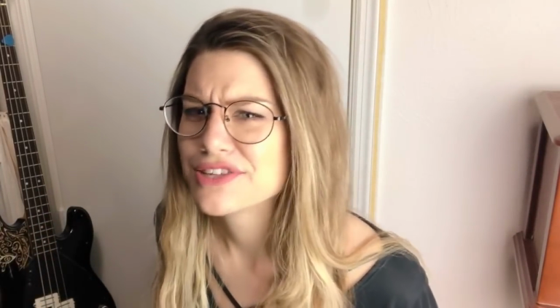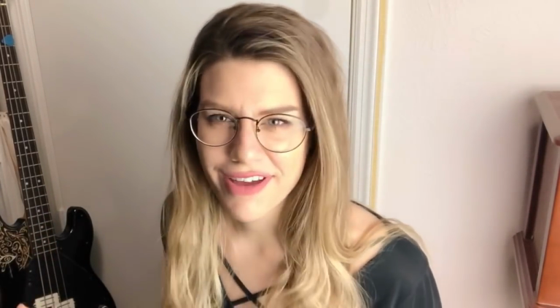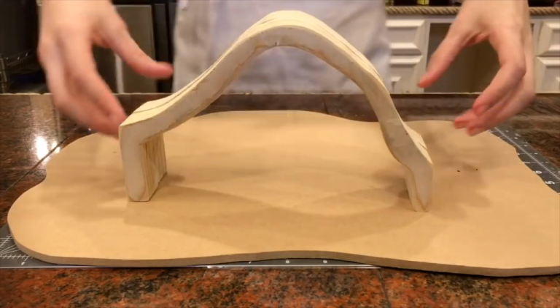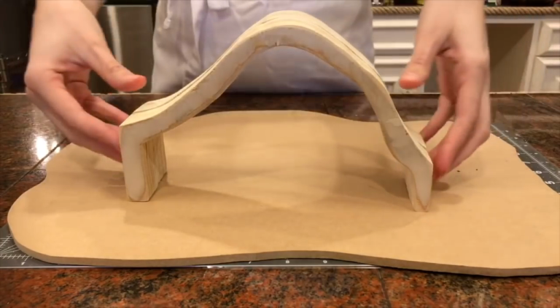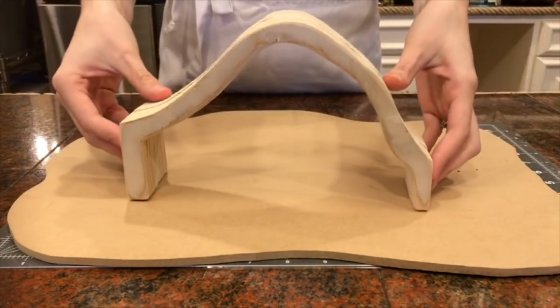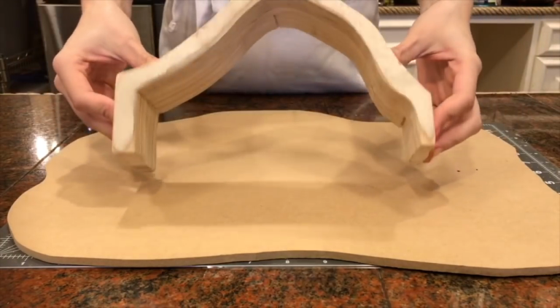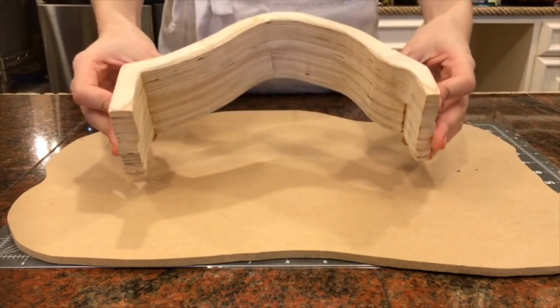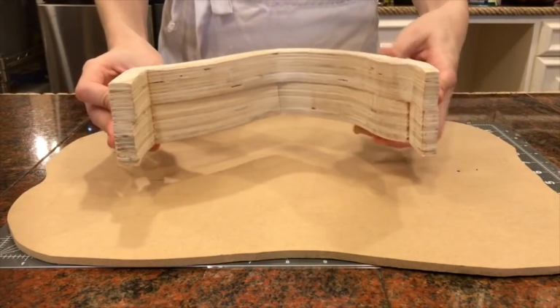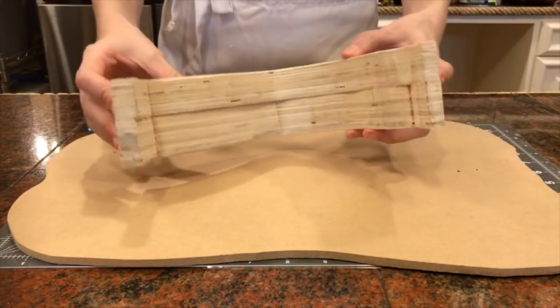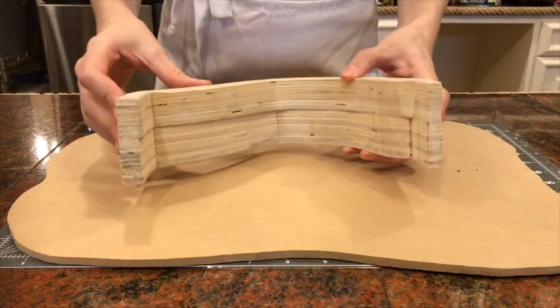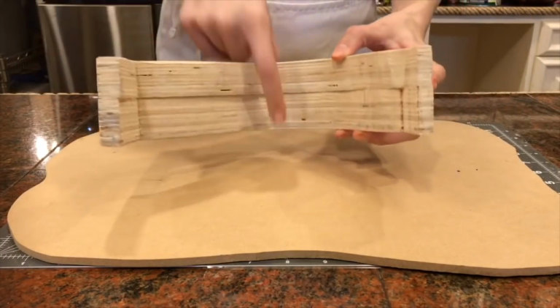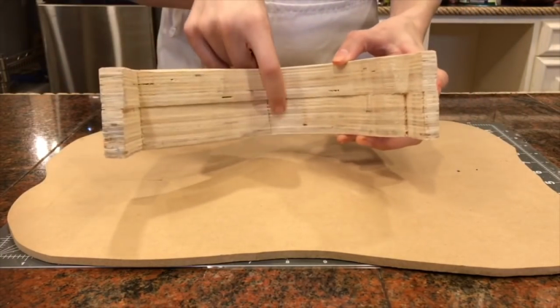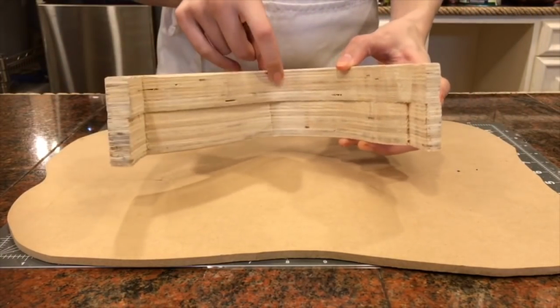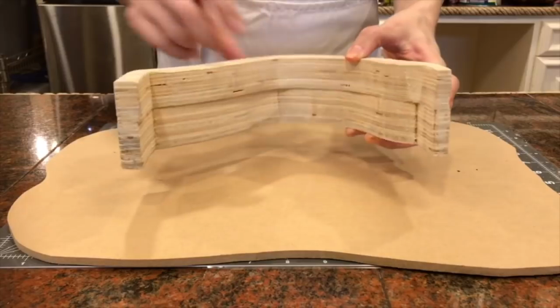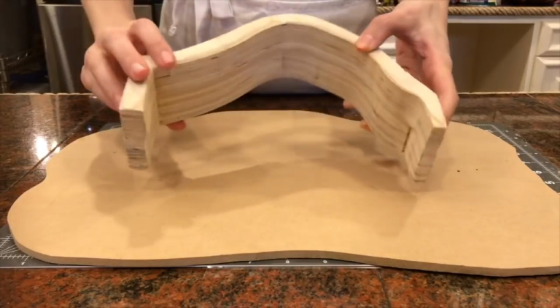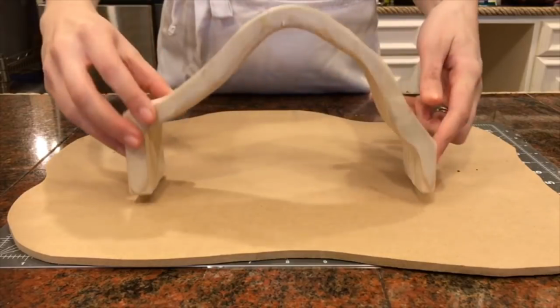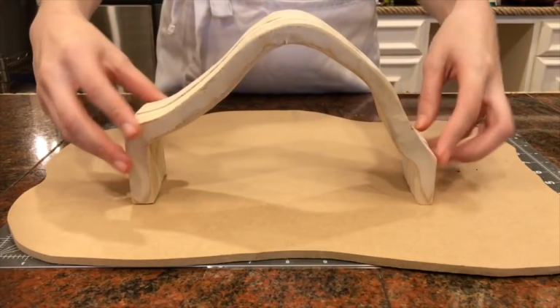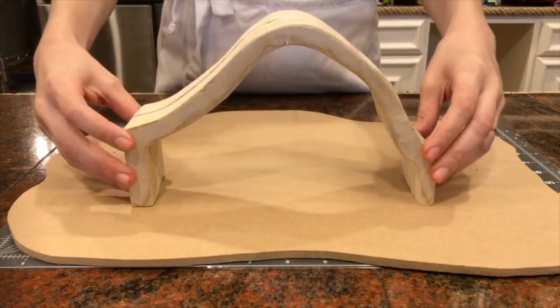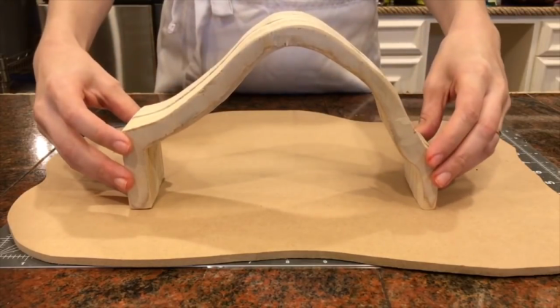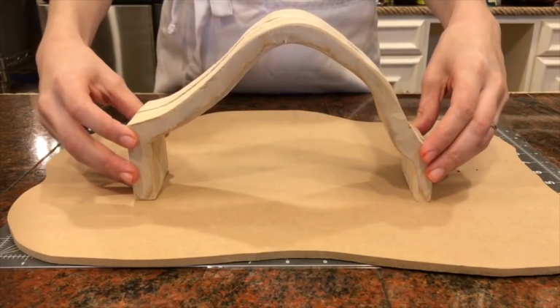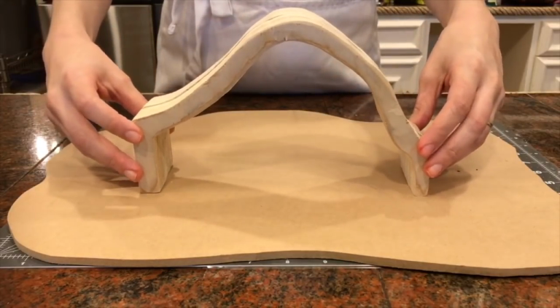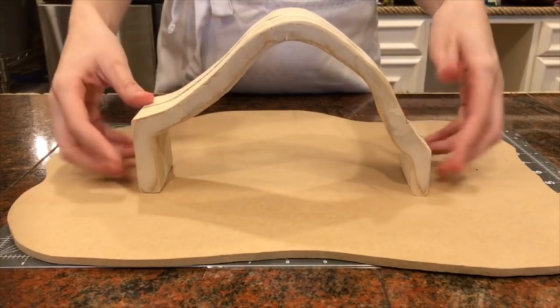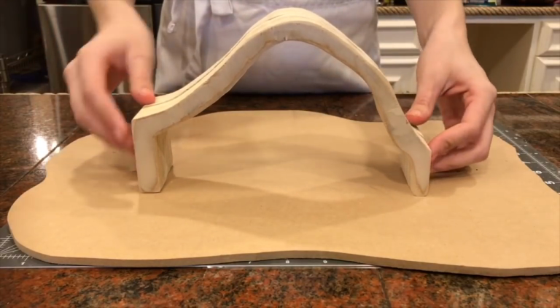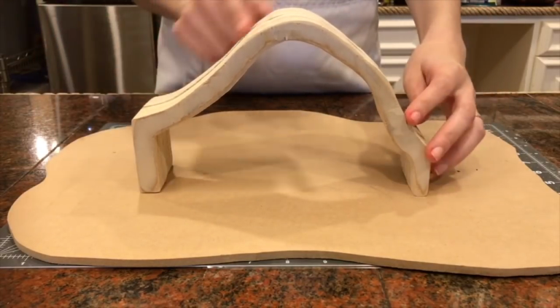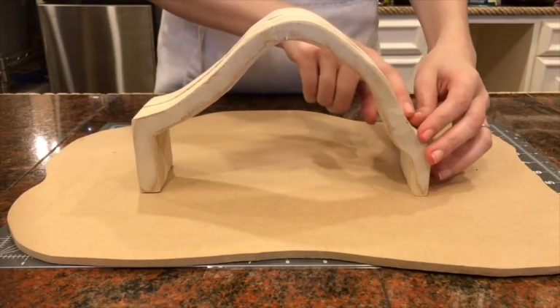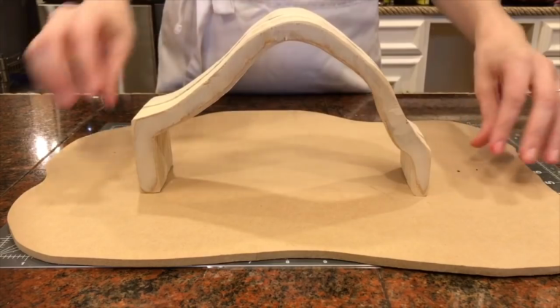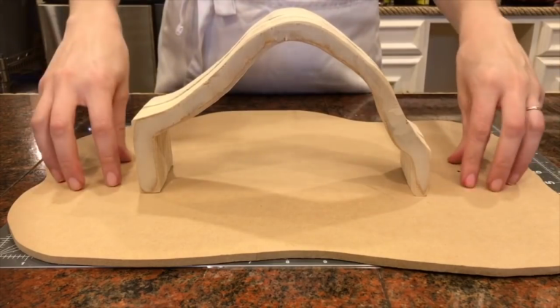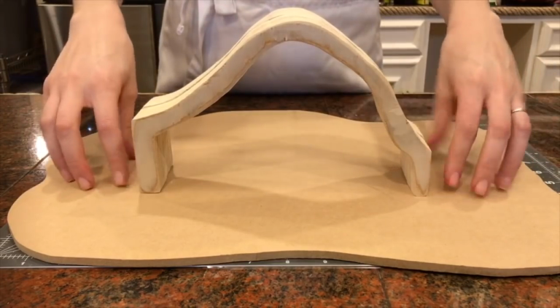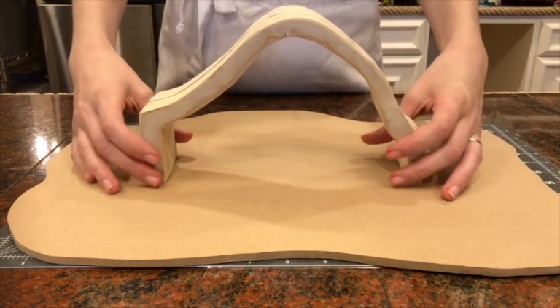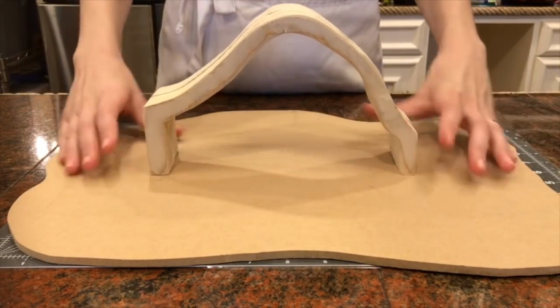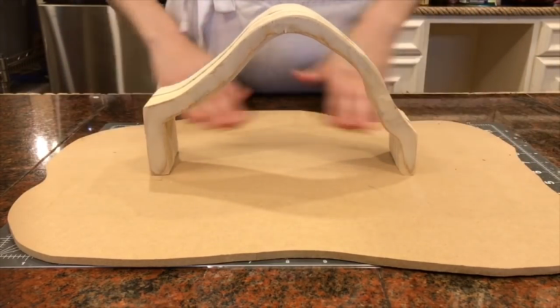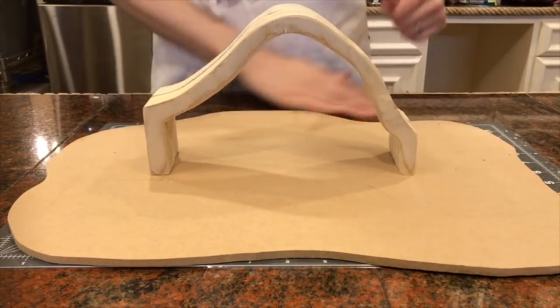I'm starting out with the structure that I made out of wood. I cut out four different pieces of wood in this bridge shape, then I glued them together with wood glue and clamped them overnight. It made this nice bridge for me to set my cake on top of.